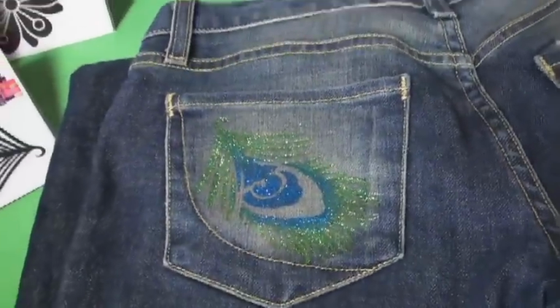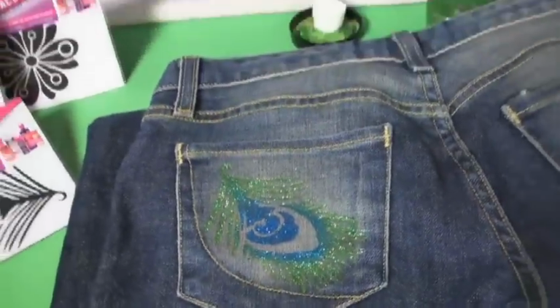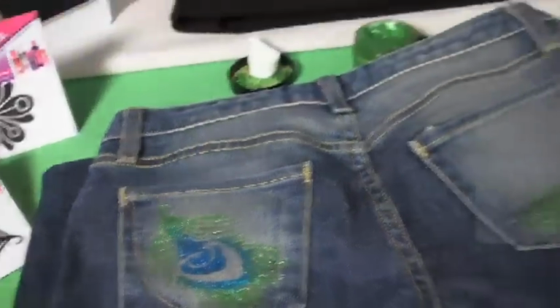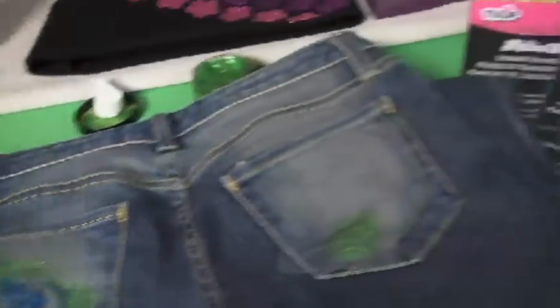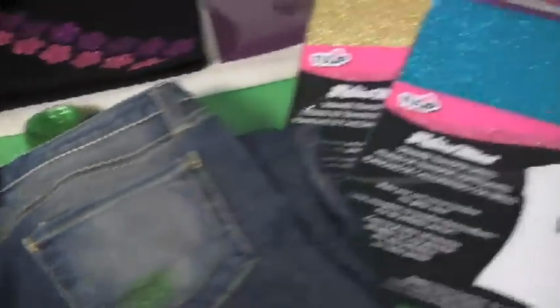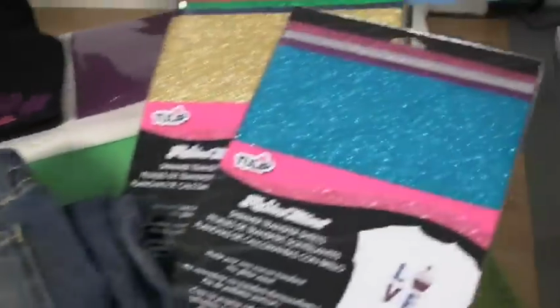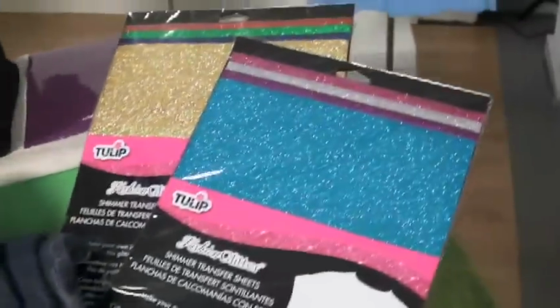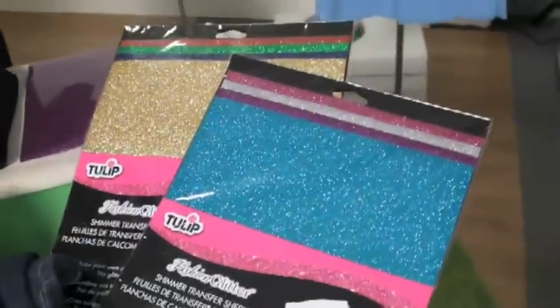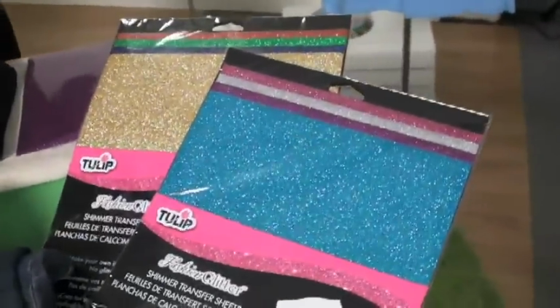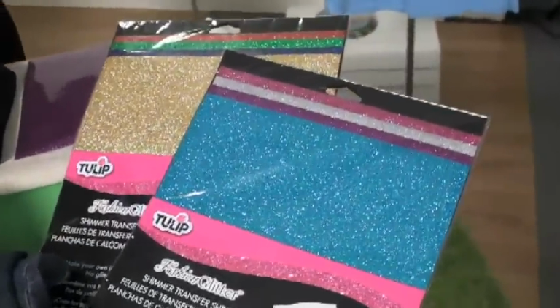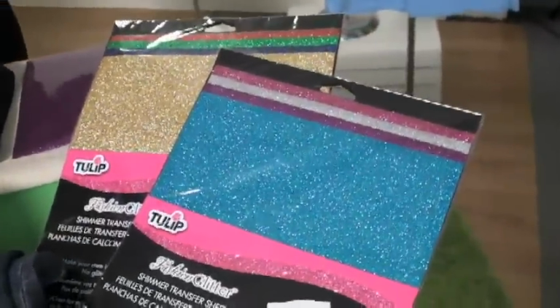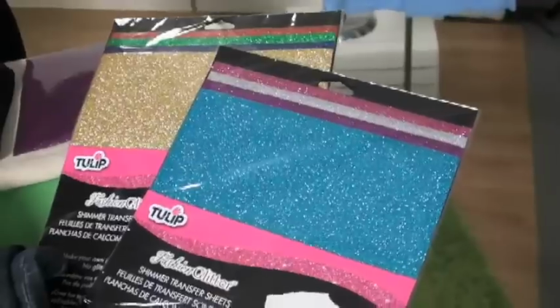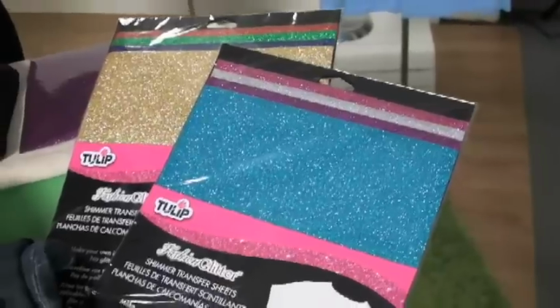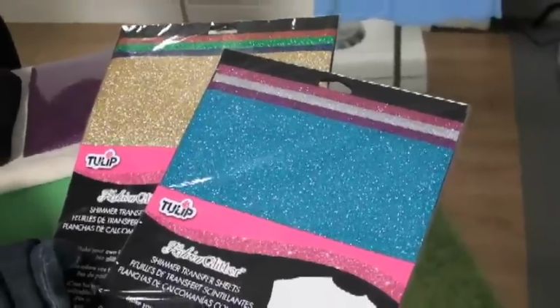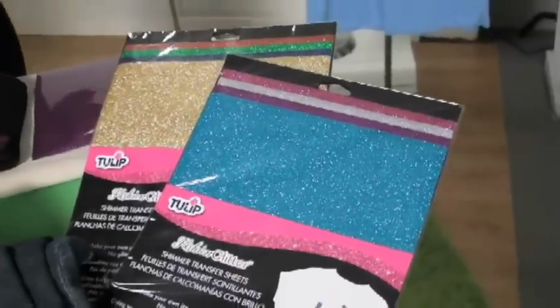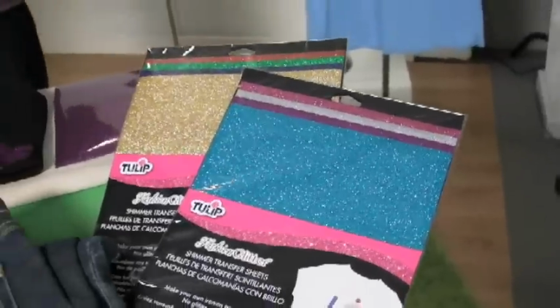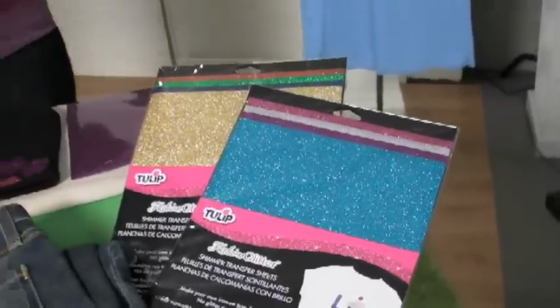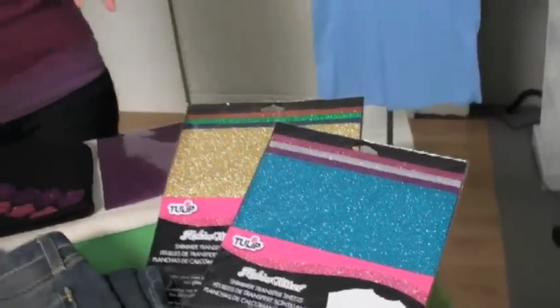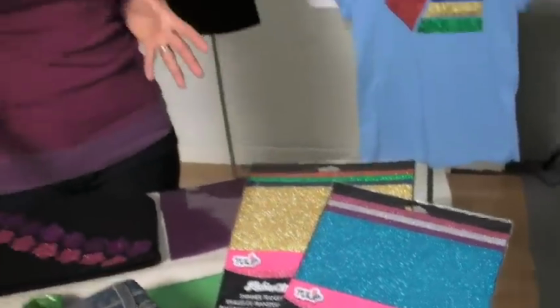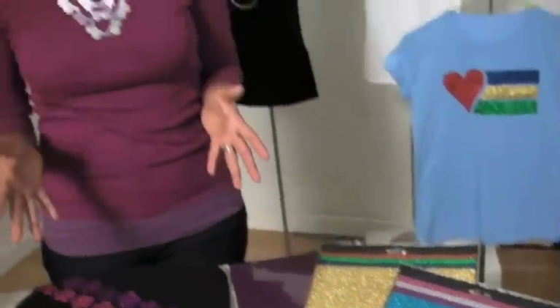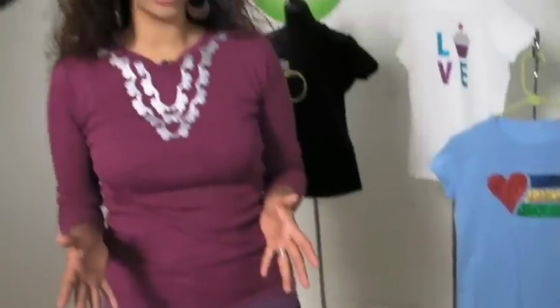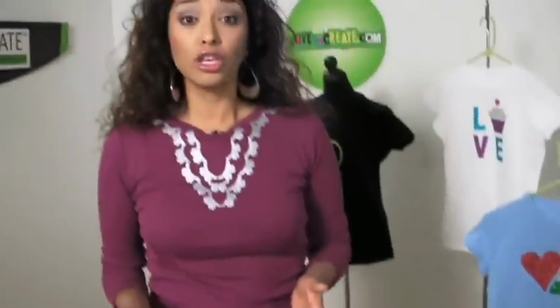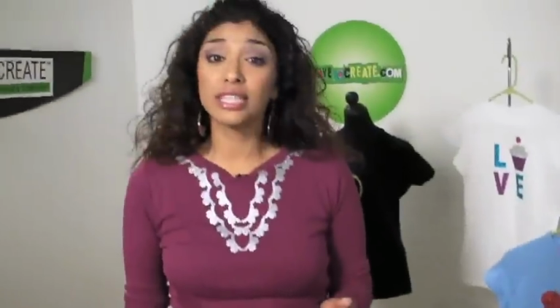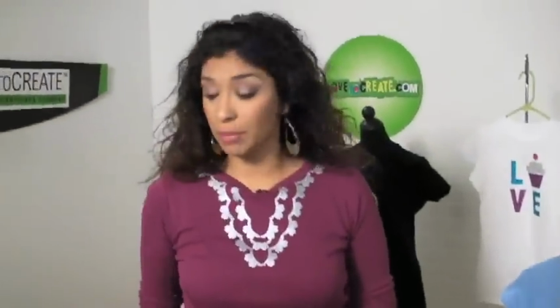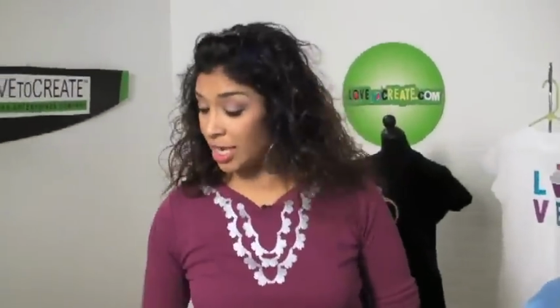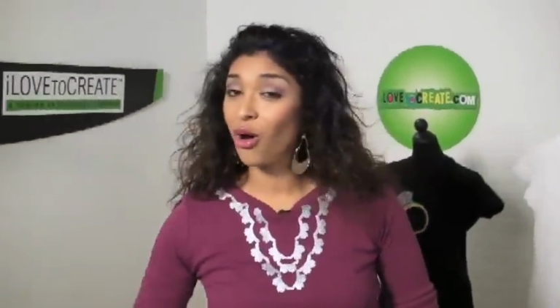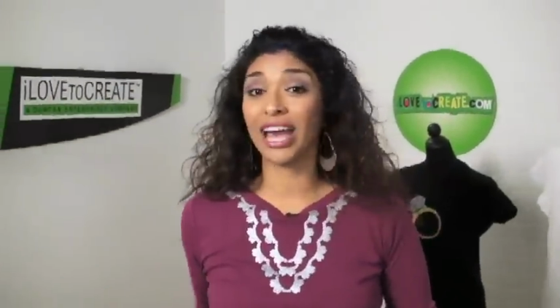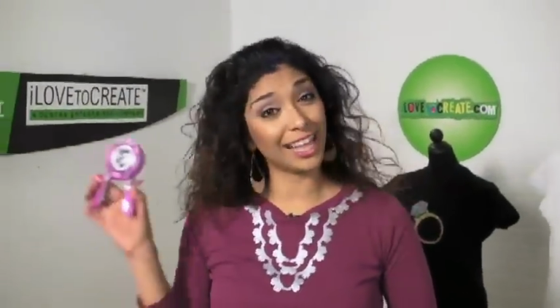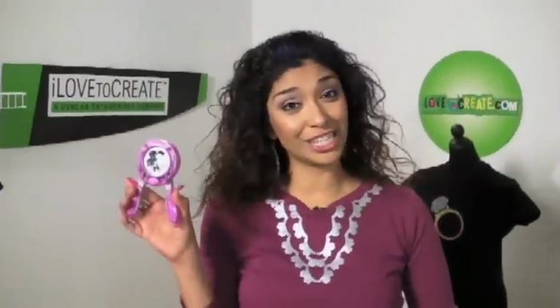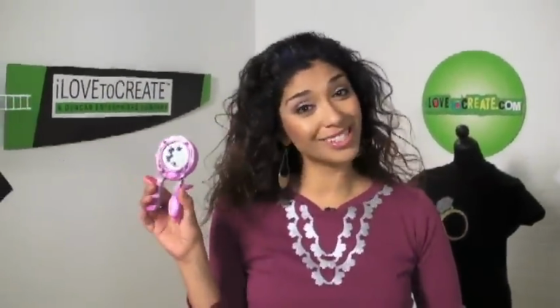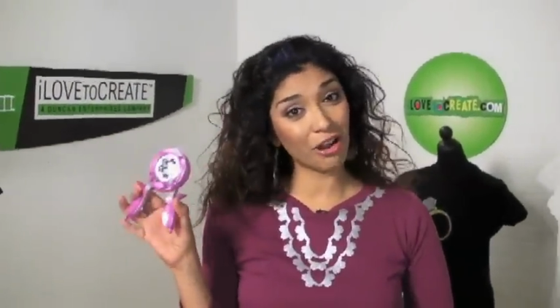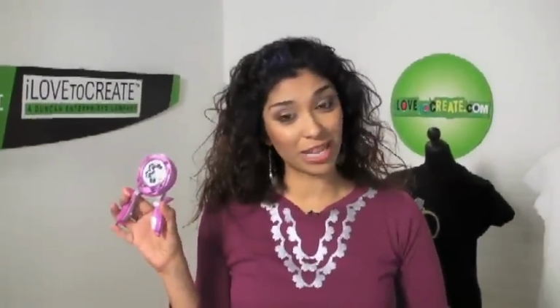So if you thought that was fast, our Shimmer Sheets are even faster. You can either cut out your own design, use a die cut machine, or like I like to use, a craft punch.